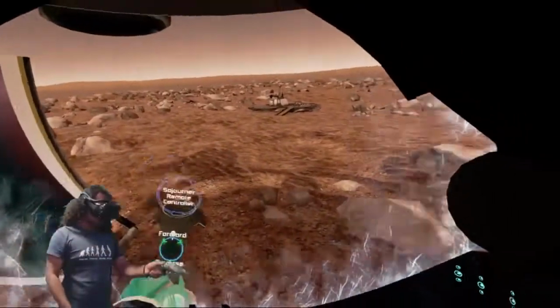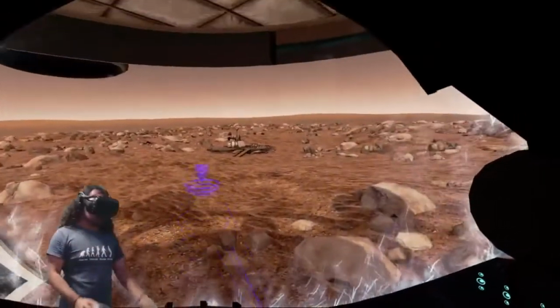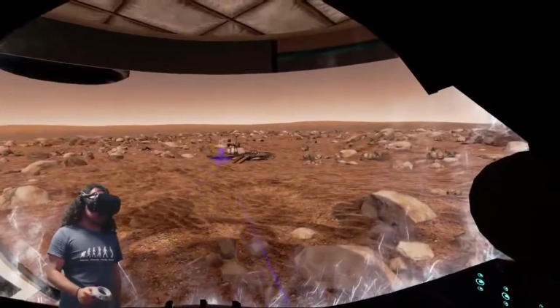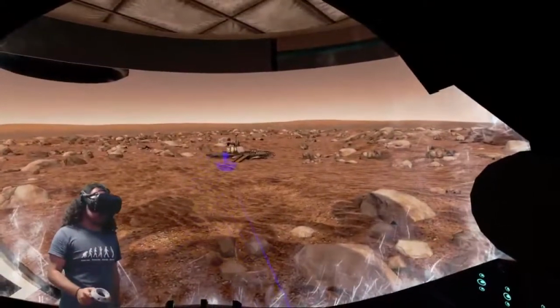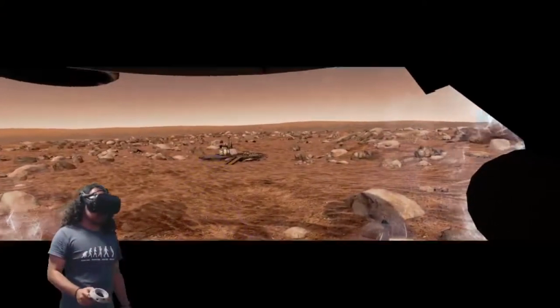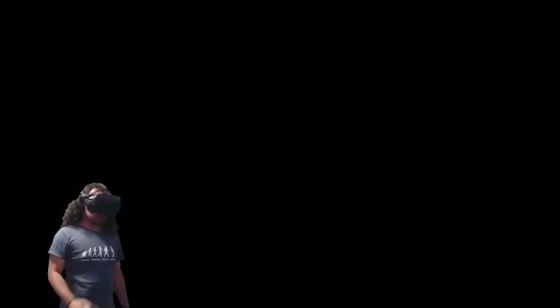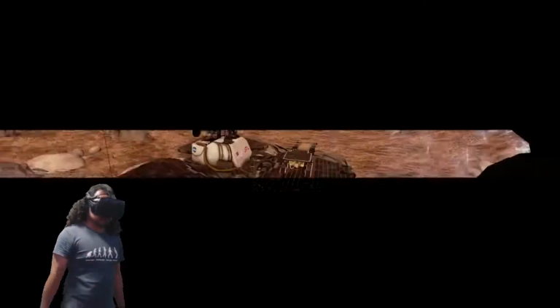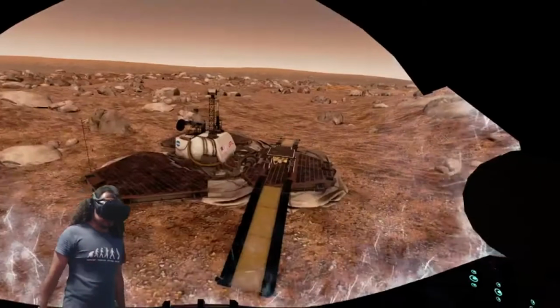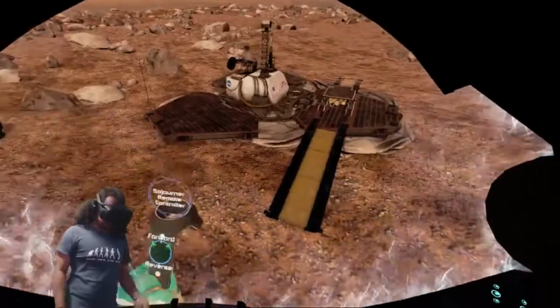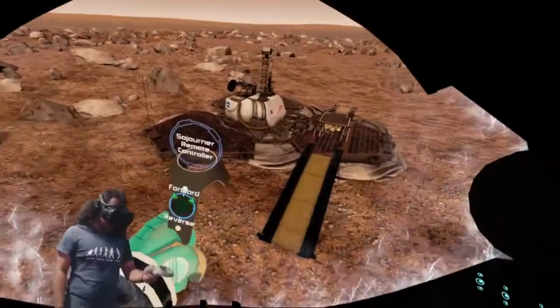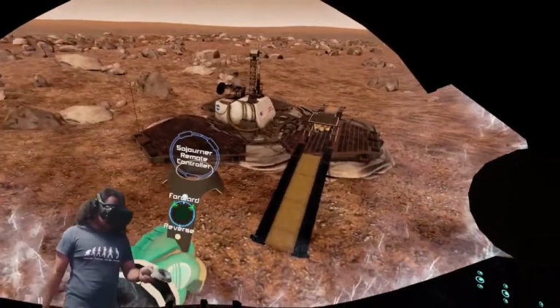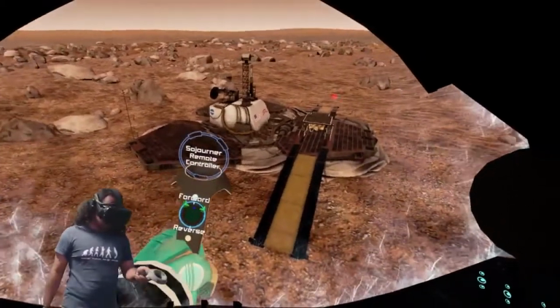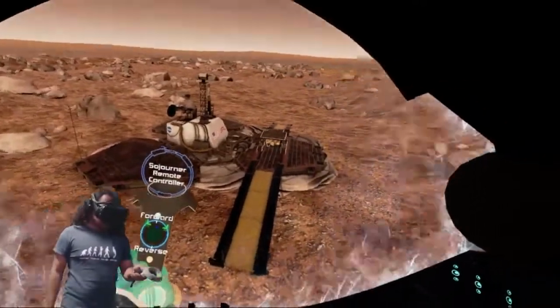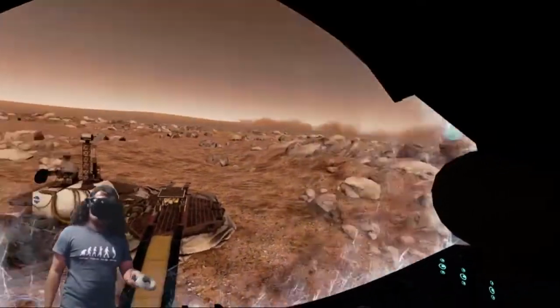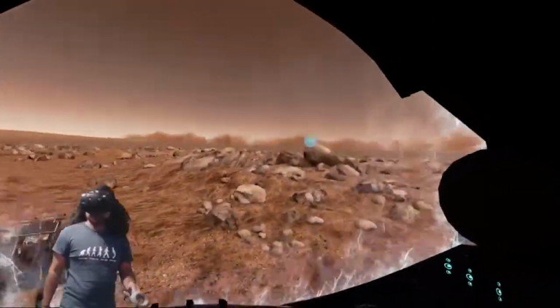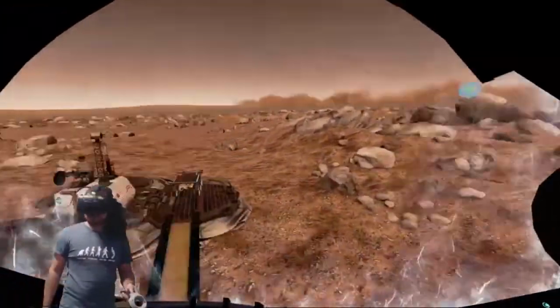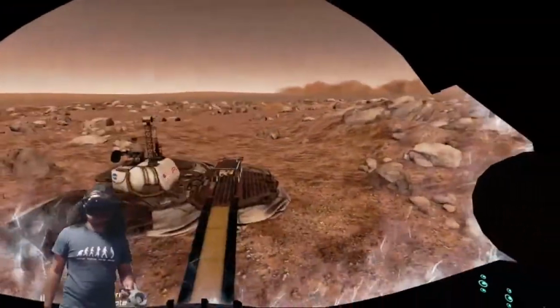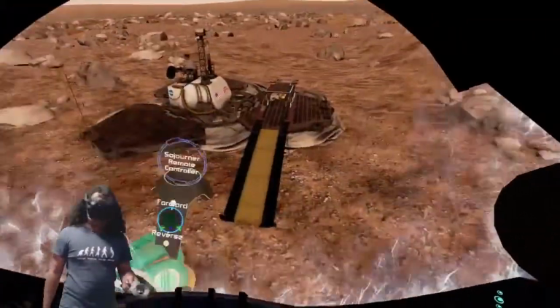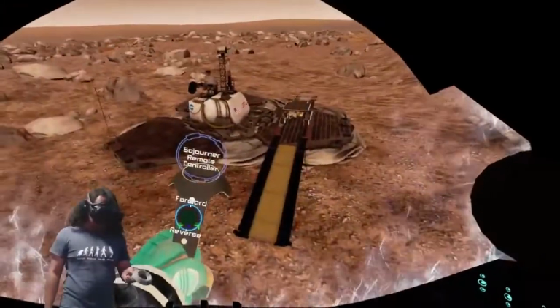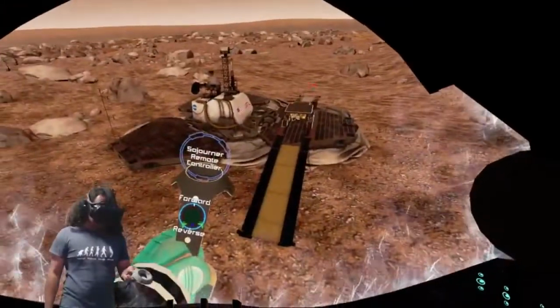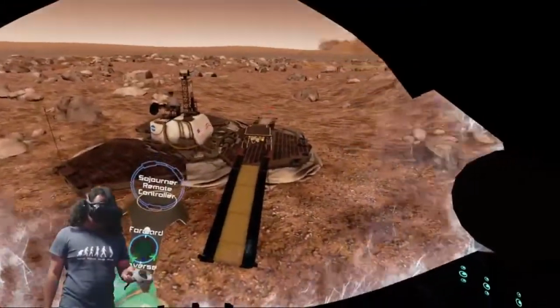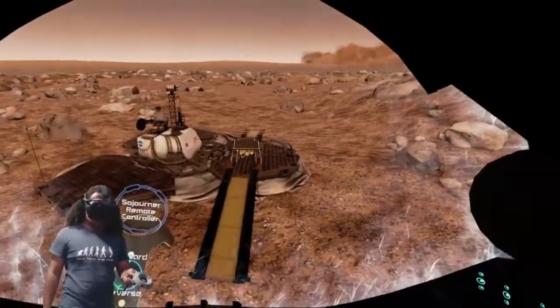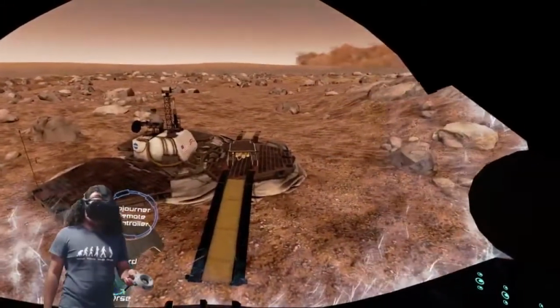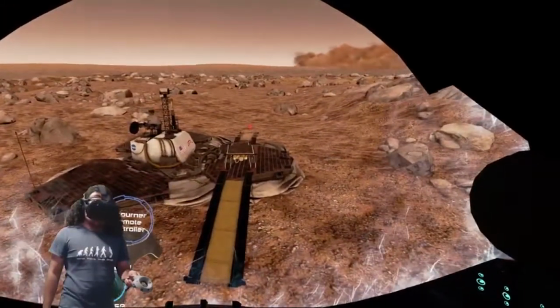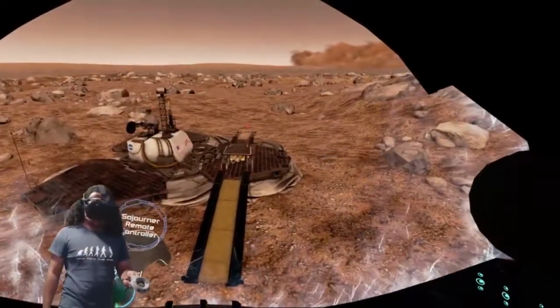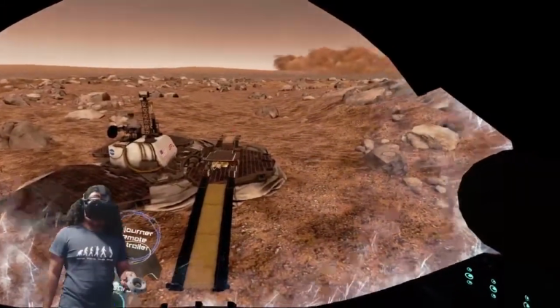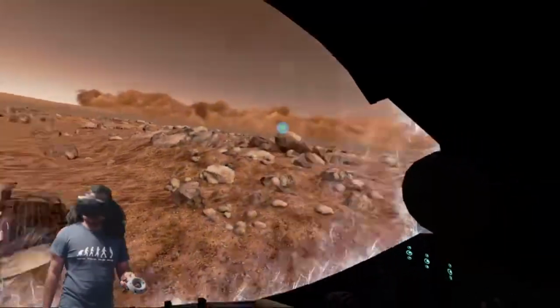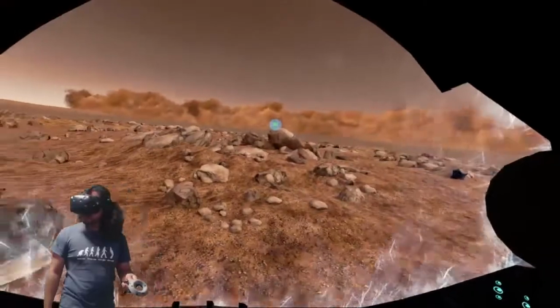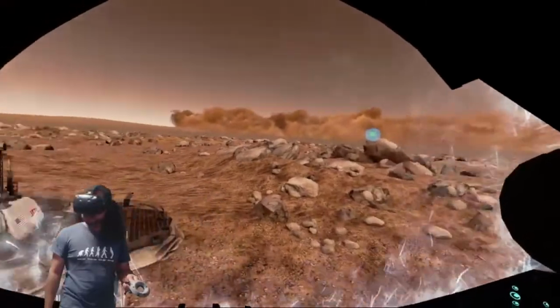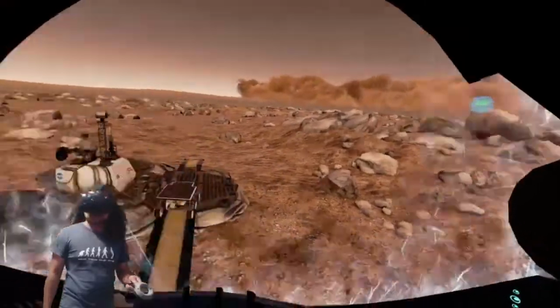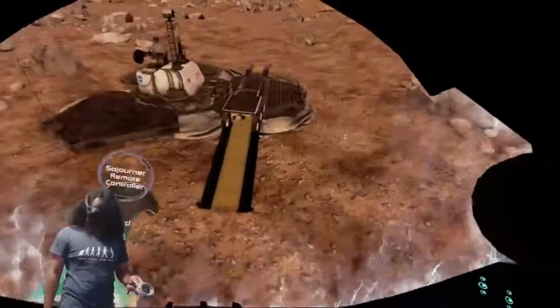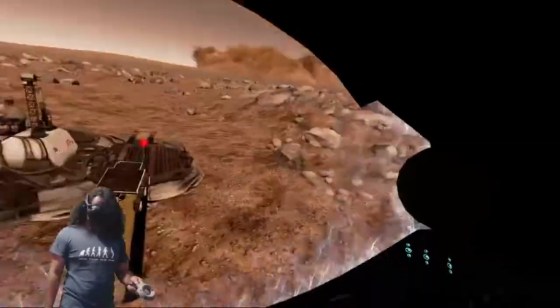We are now at the location of the Pathfinder Lander and Sojourner Rover. The station has informed me that there is a strong dust storm inbound from the west.